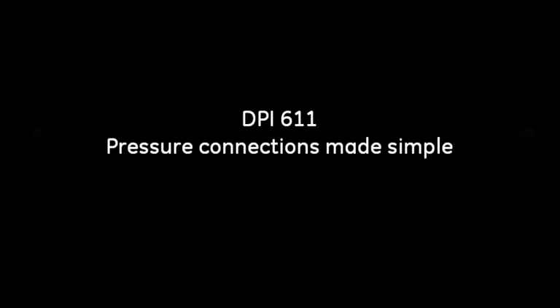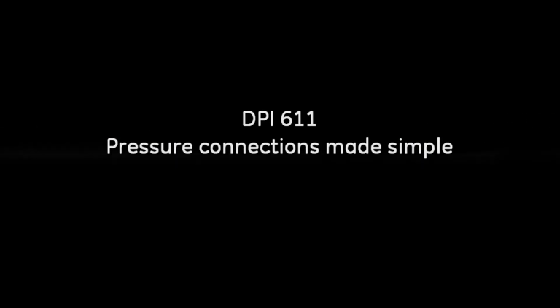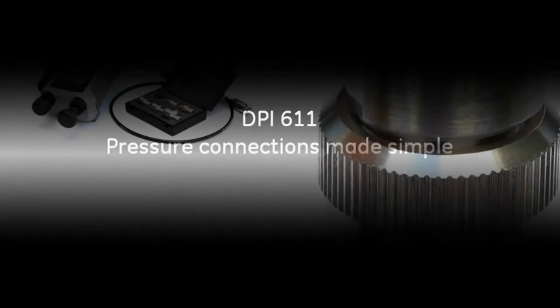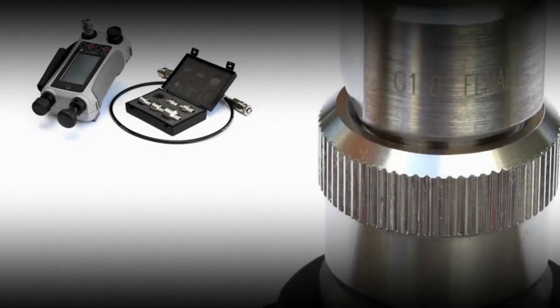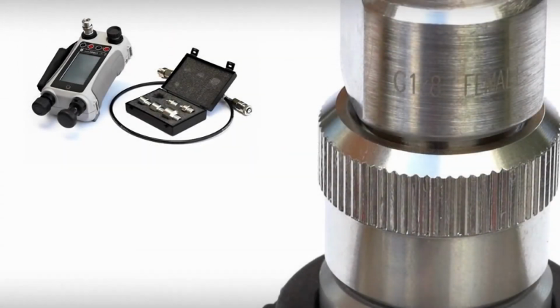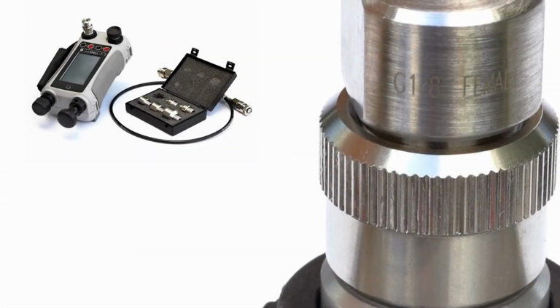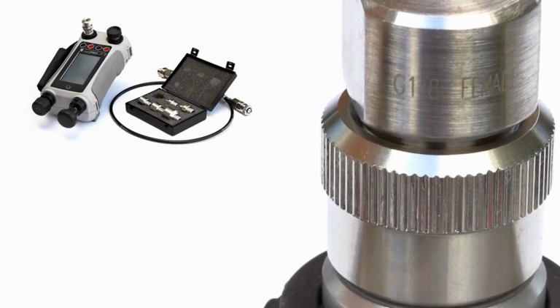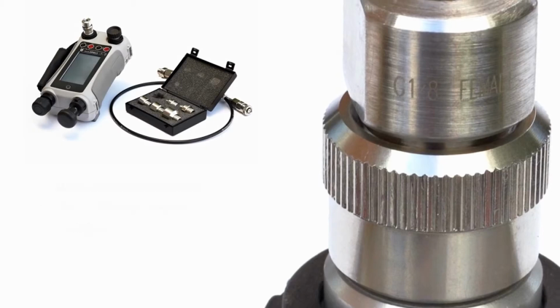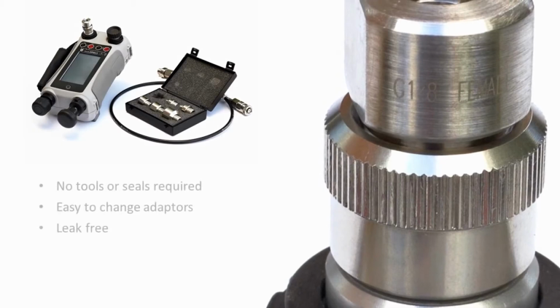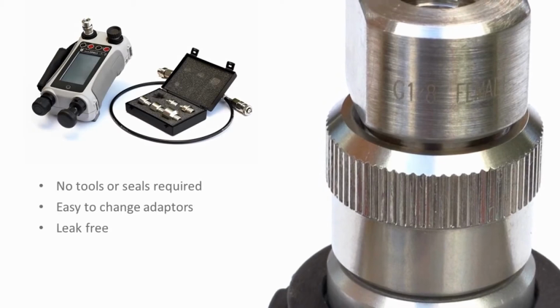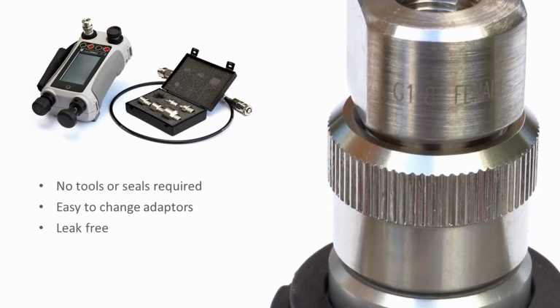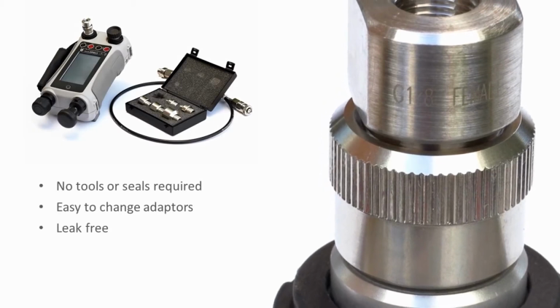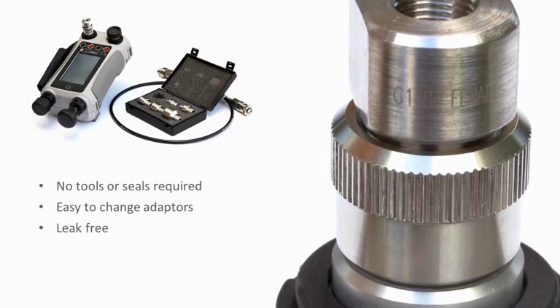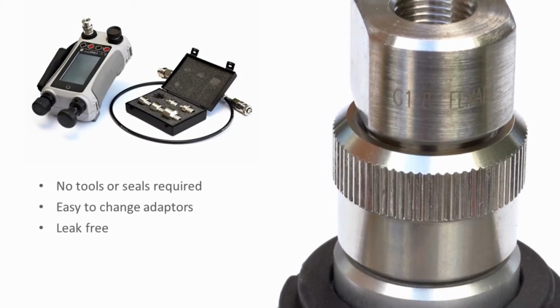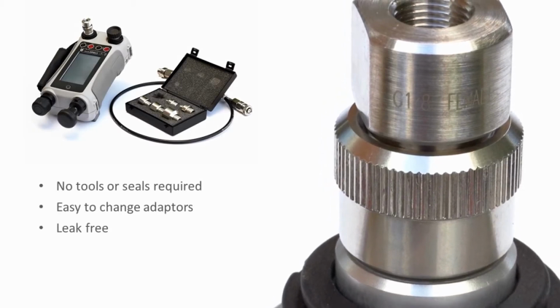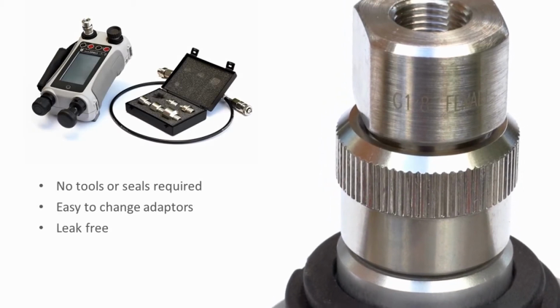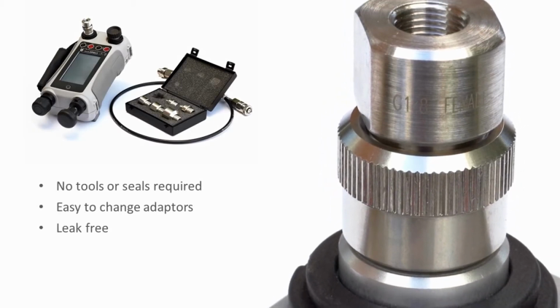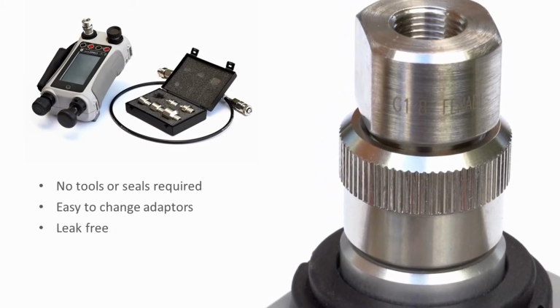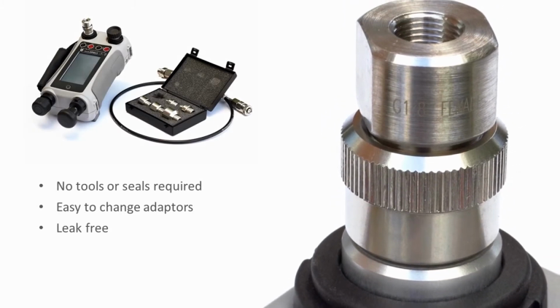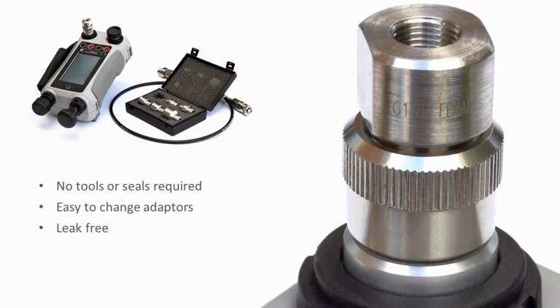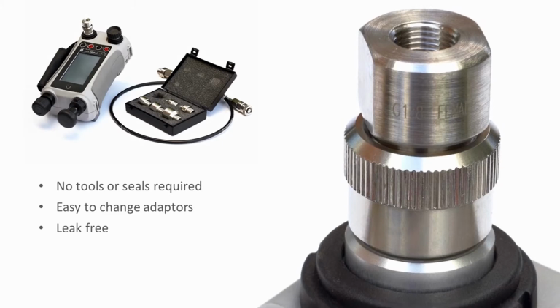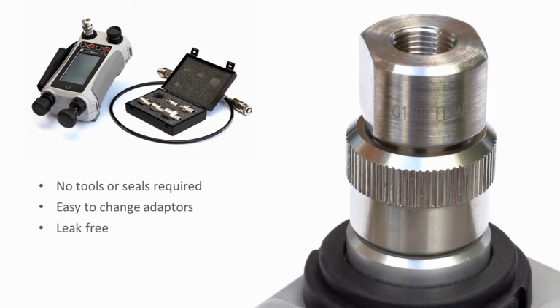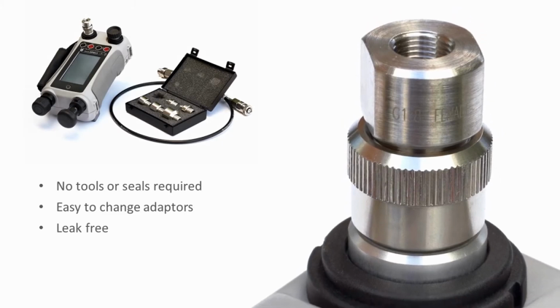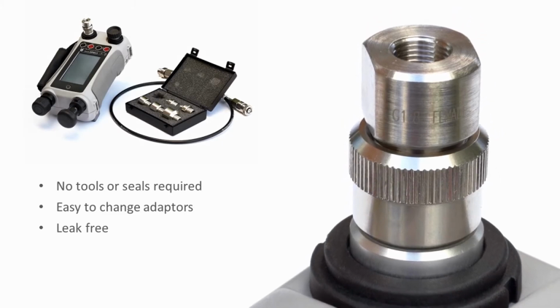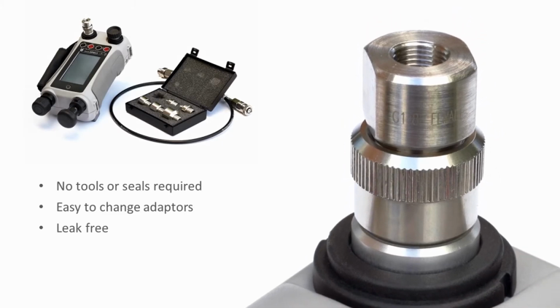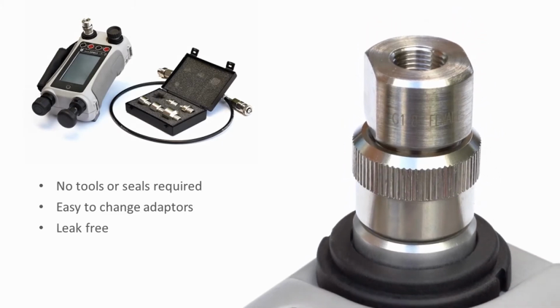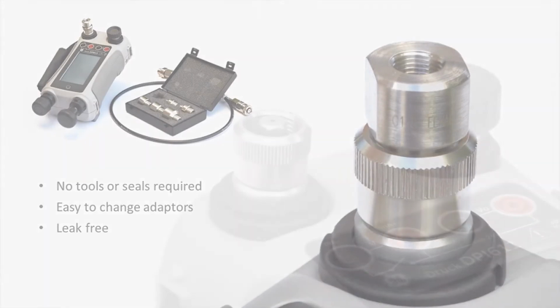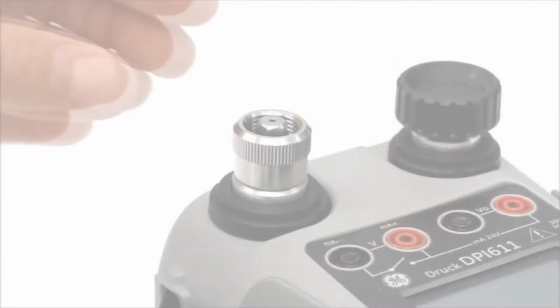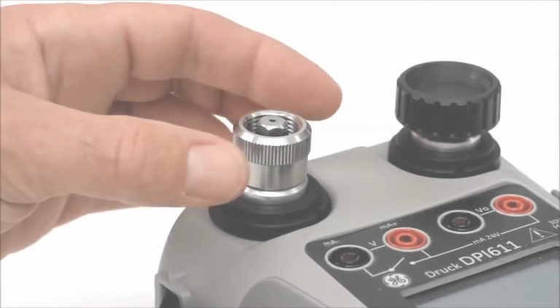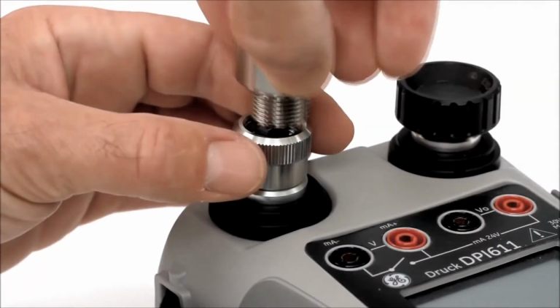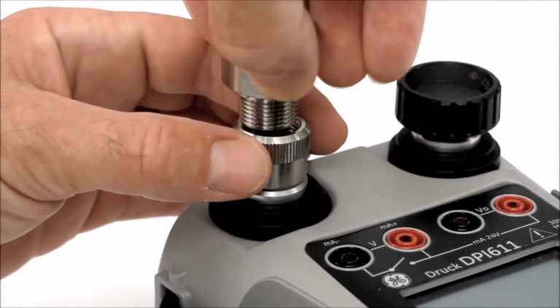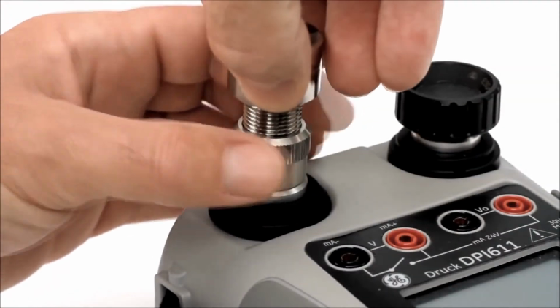The DPI-611 pressure connection system requires no tools or sealing. Adapters and hoses can be changed as needed, and connection to the test device is quick and simple.